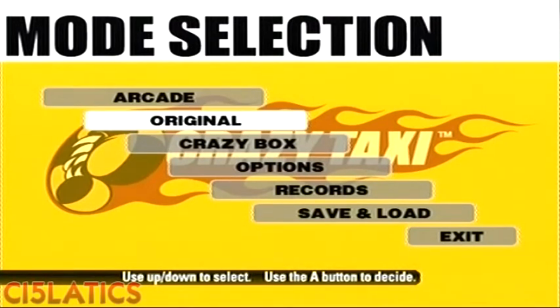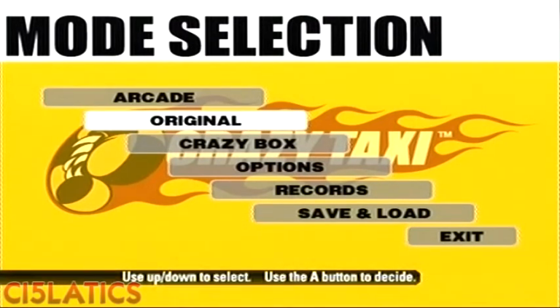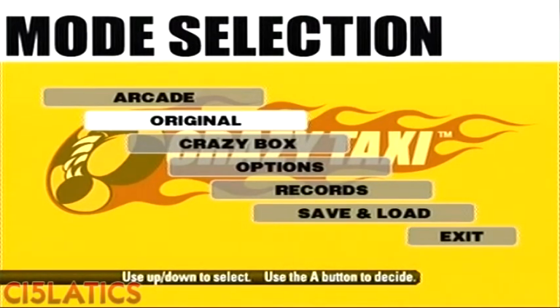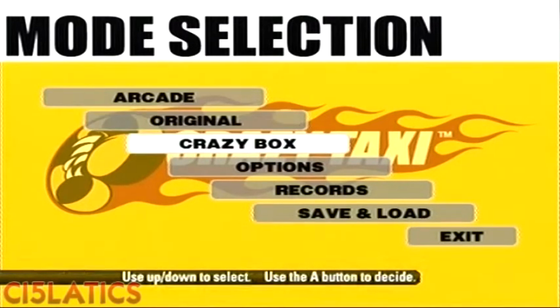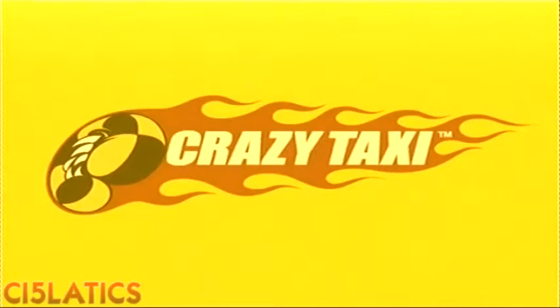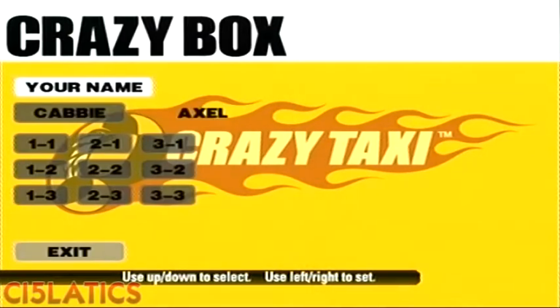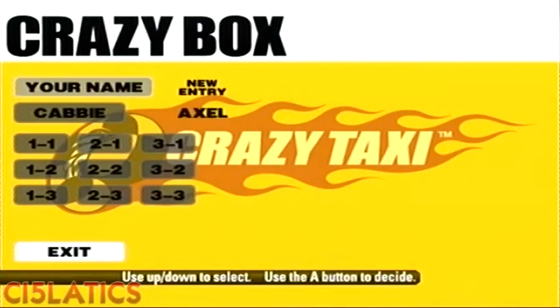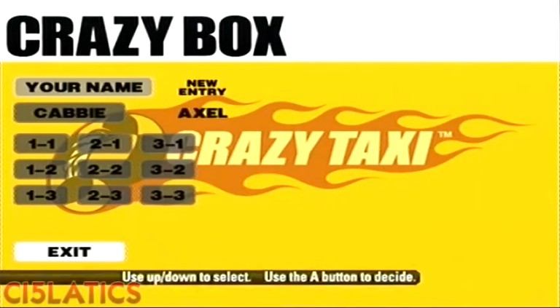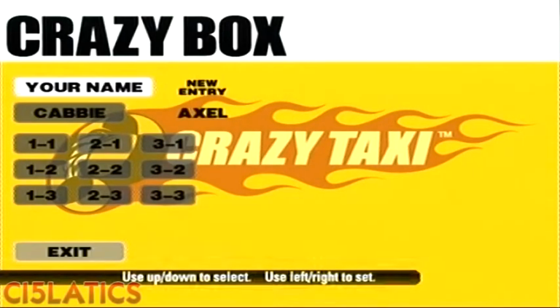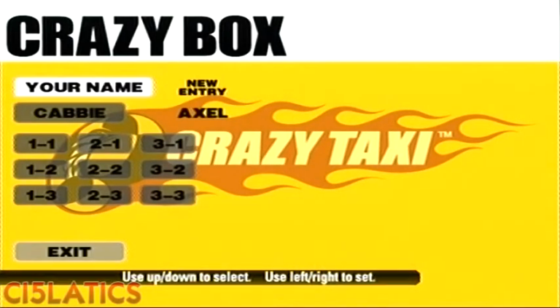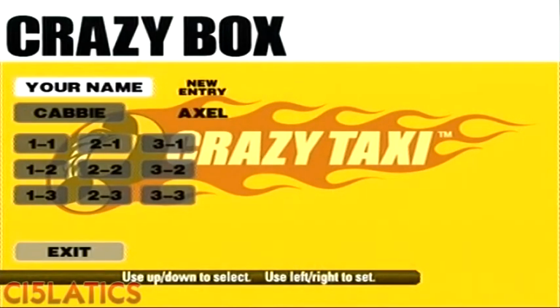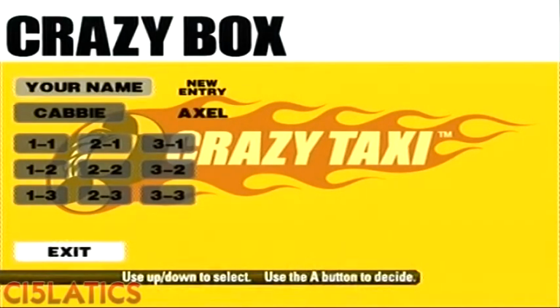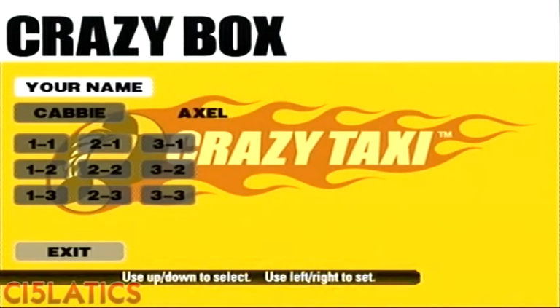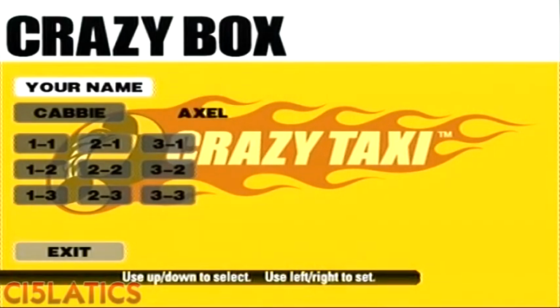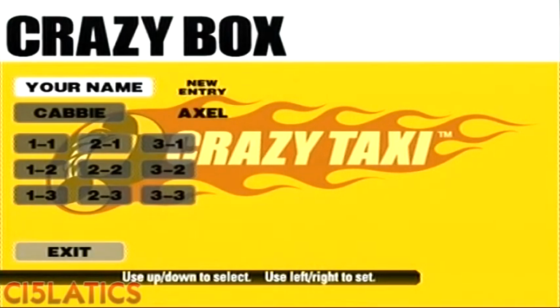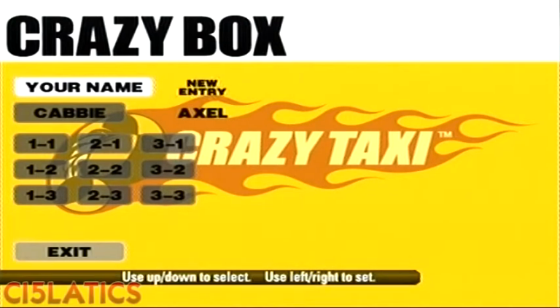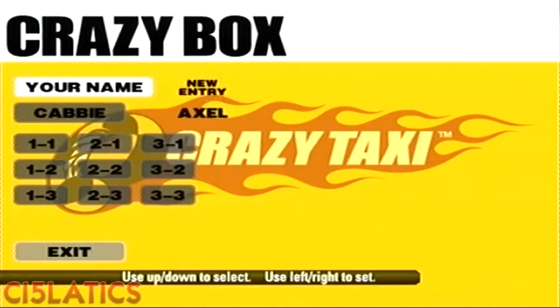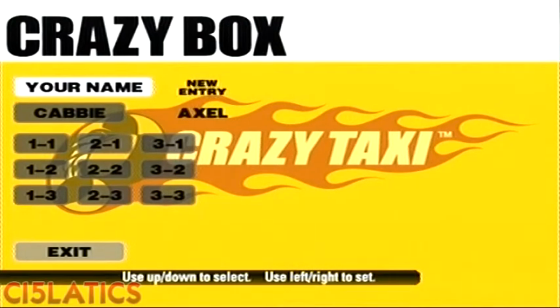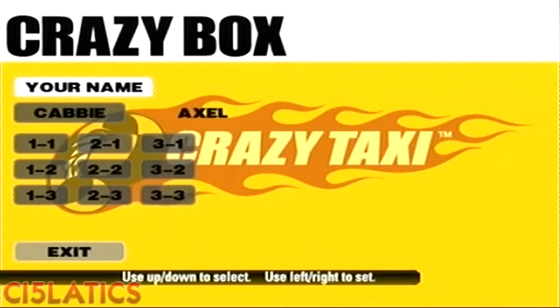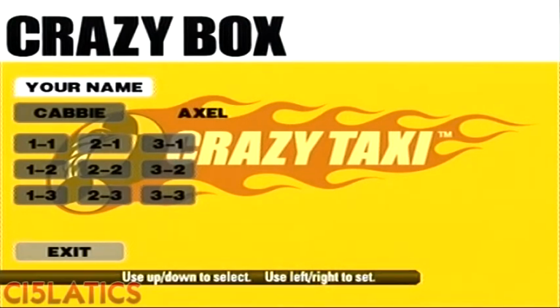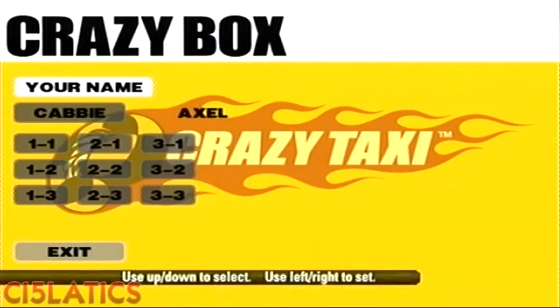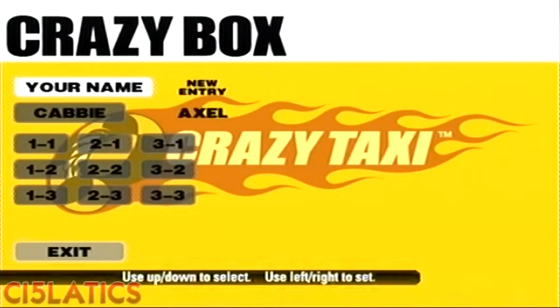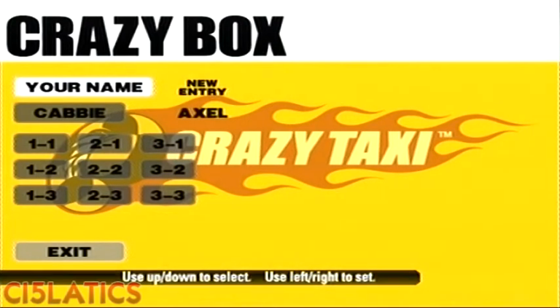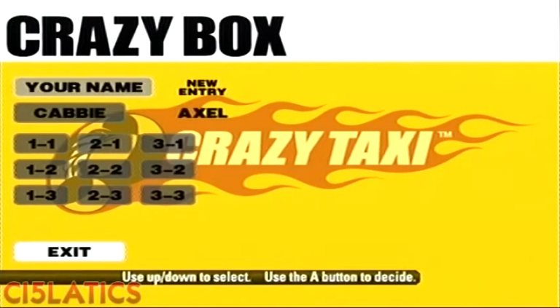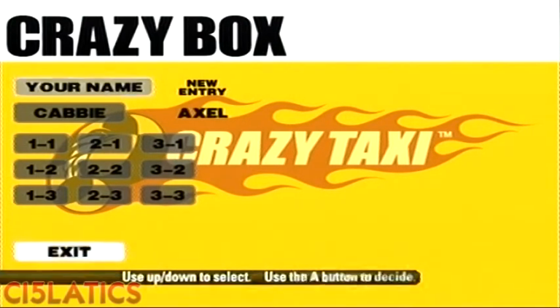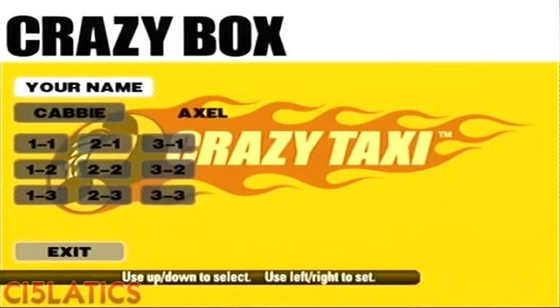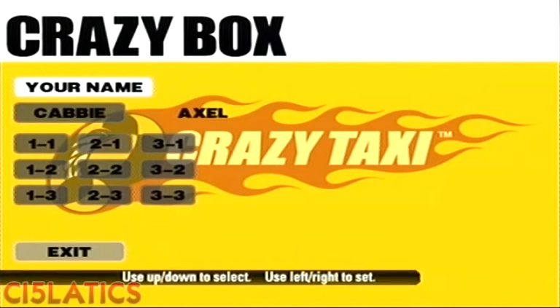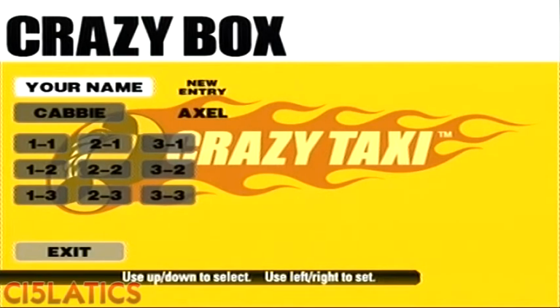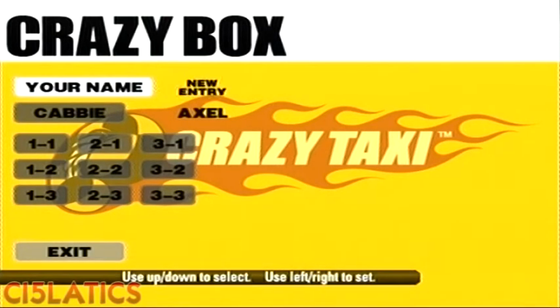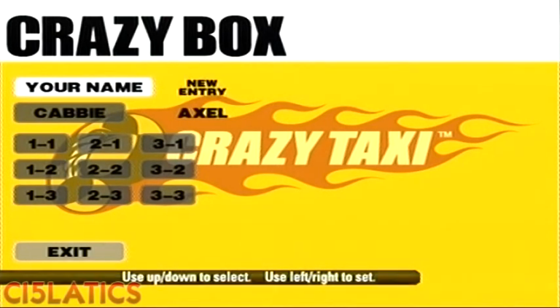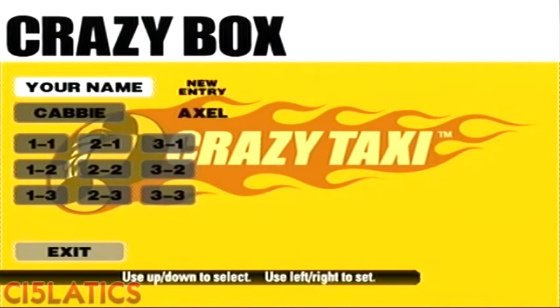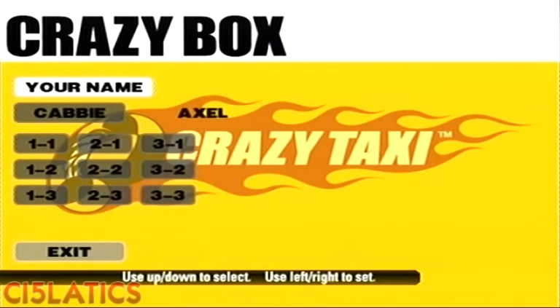Then you've got the Crazy Box mode where you do all the challenges — levels 1, 2, 3 and so on. If you complete more you can unlock extra goodies.